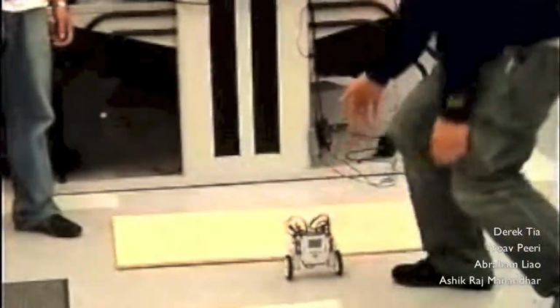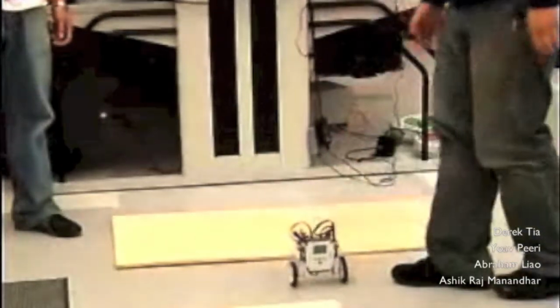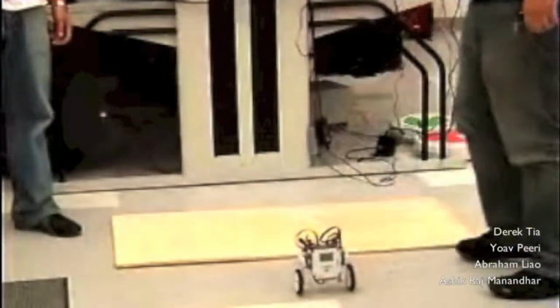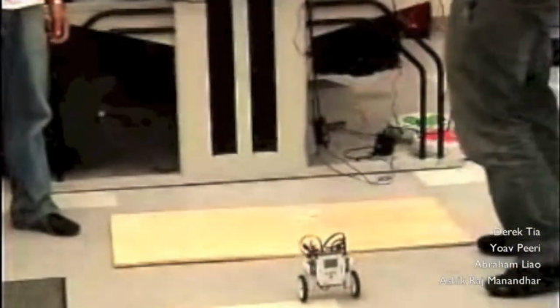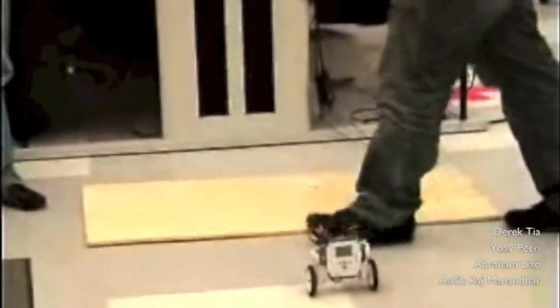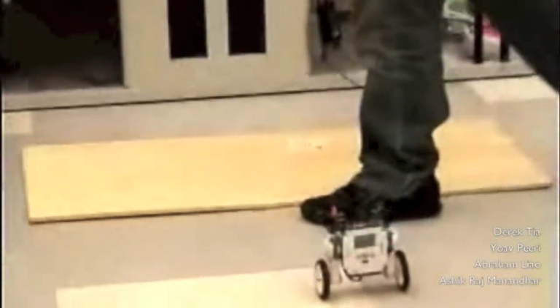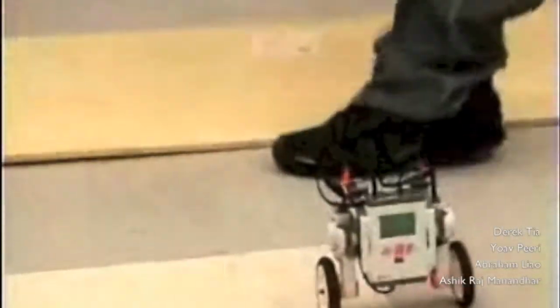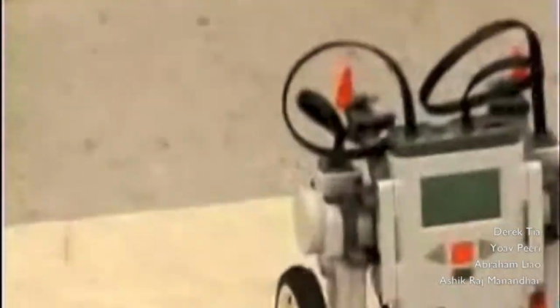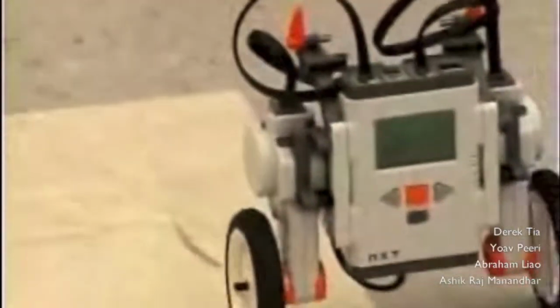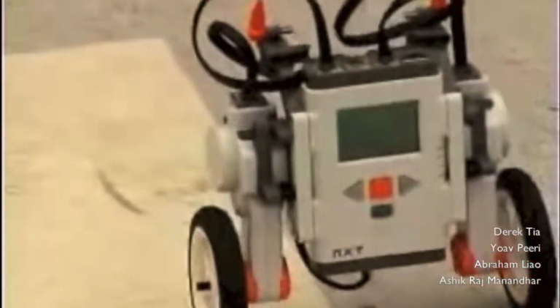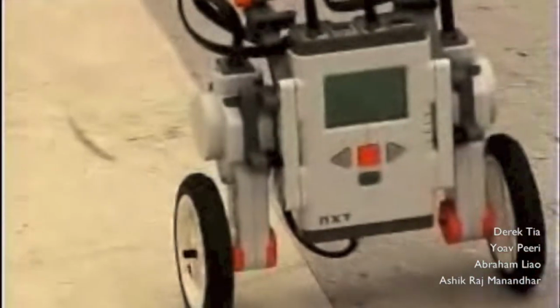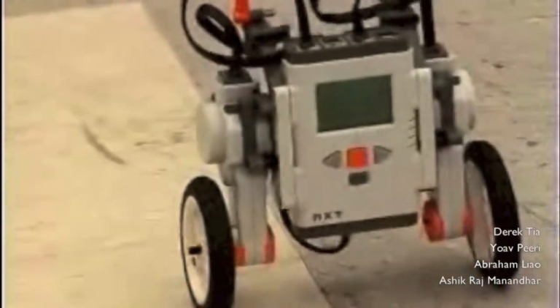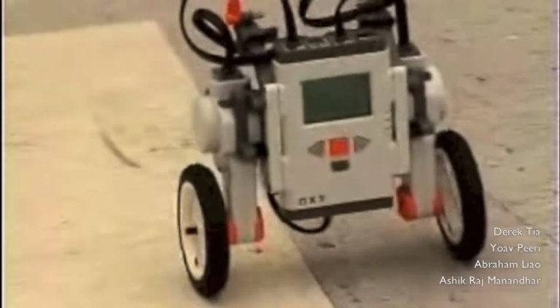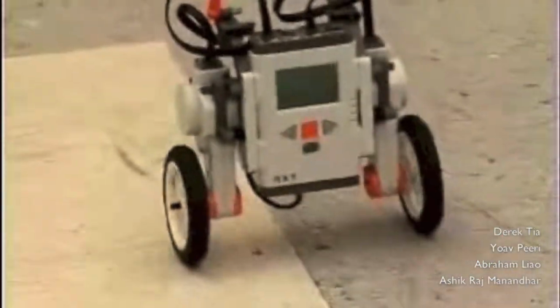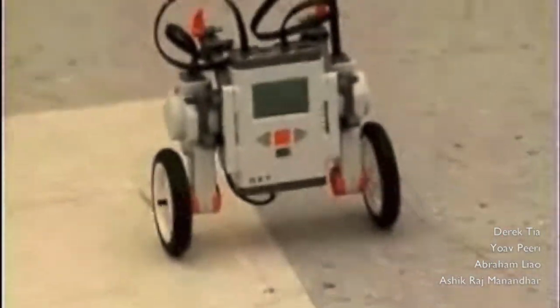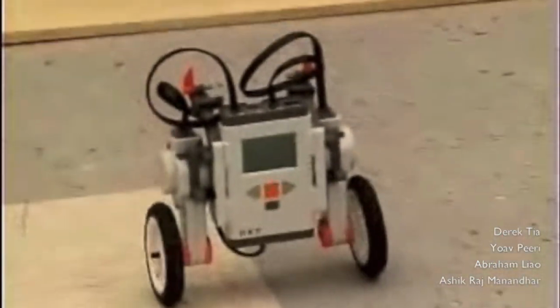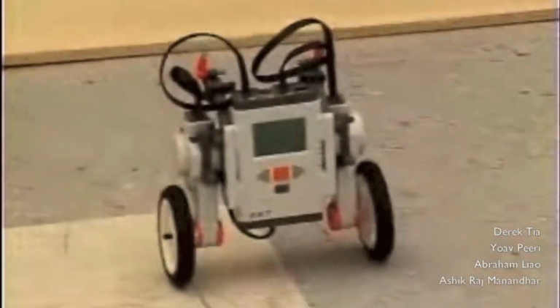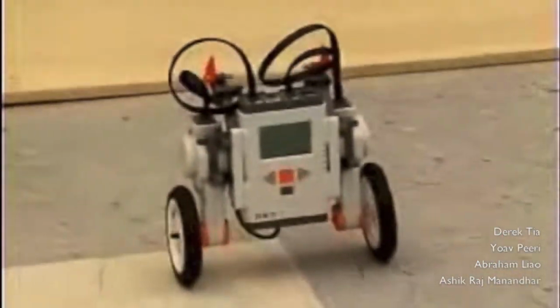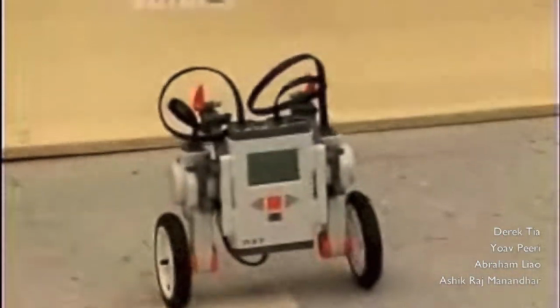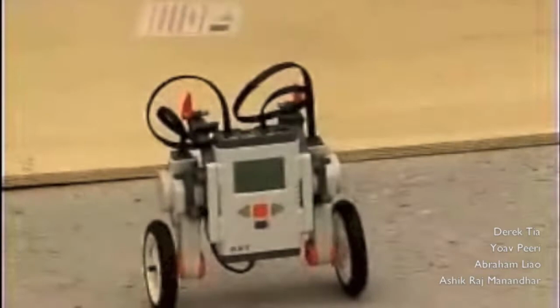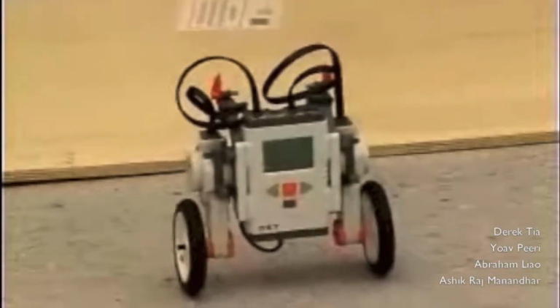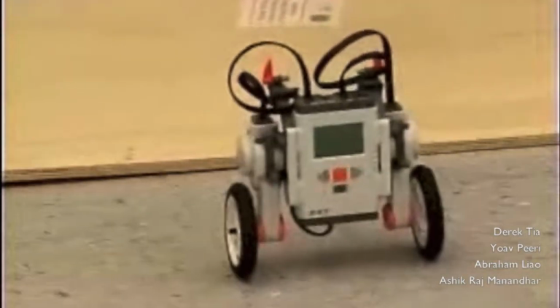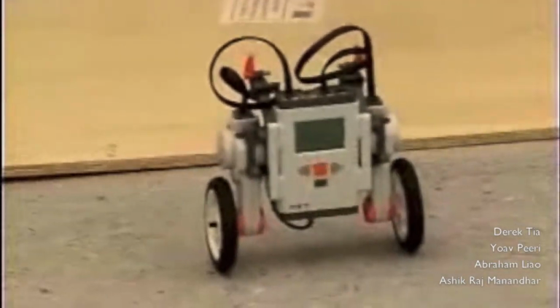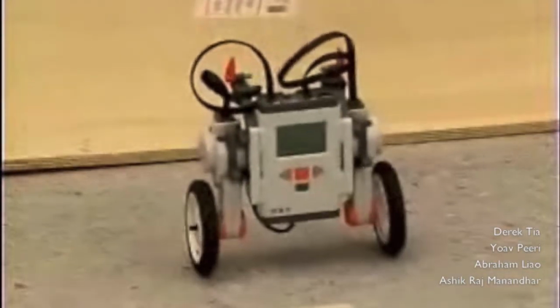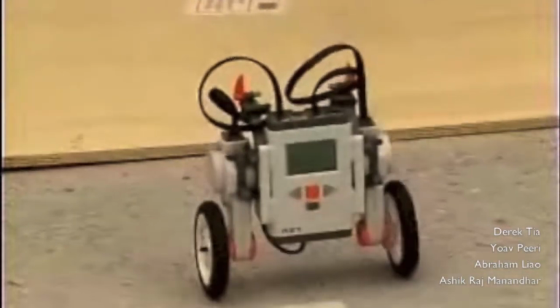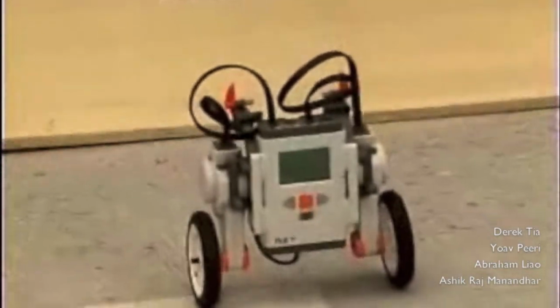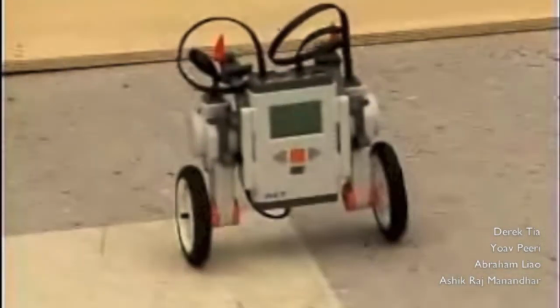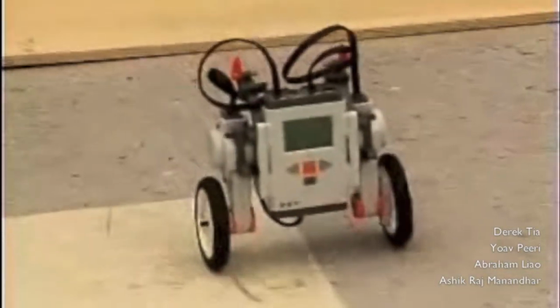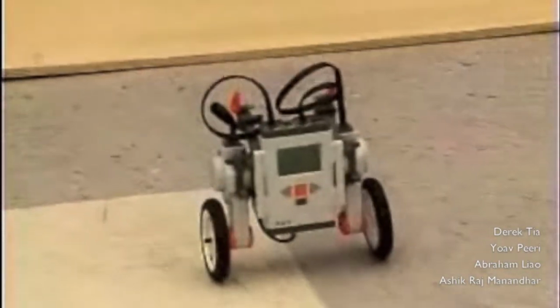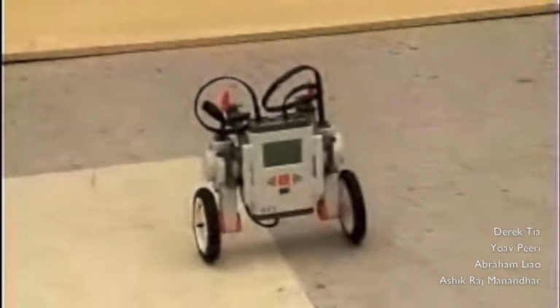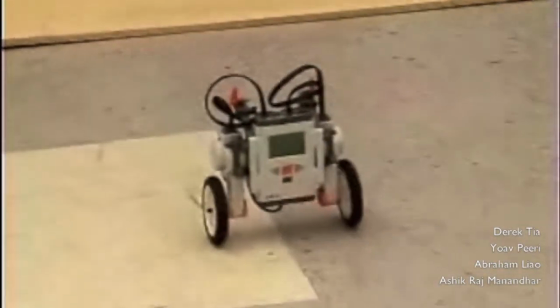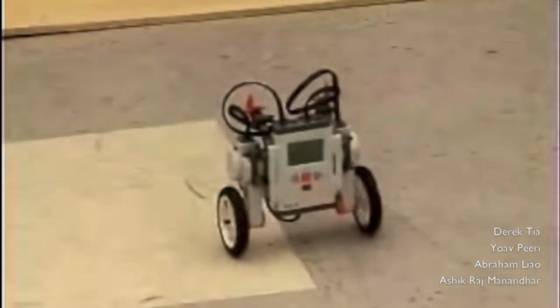Okay, so now we can balance it, and we can move it back and forth. Now I'll go backwards. And now I'll move it forwards, and we can also turn.